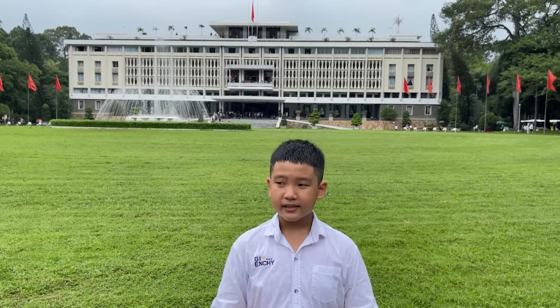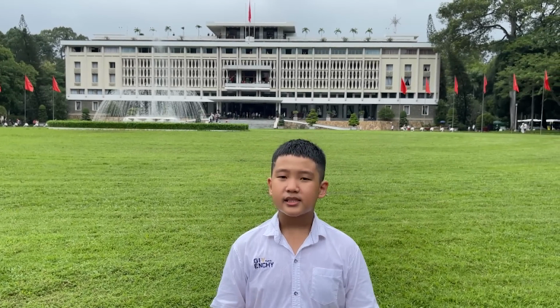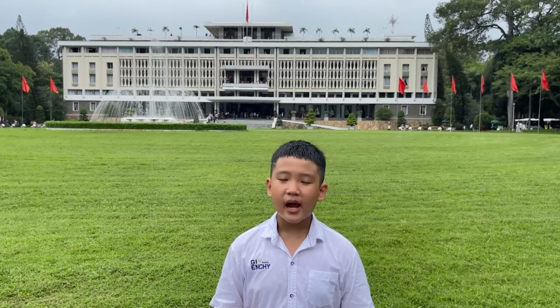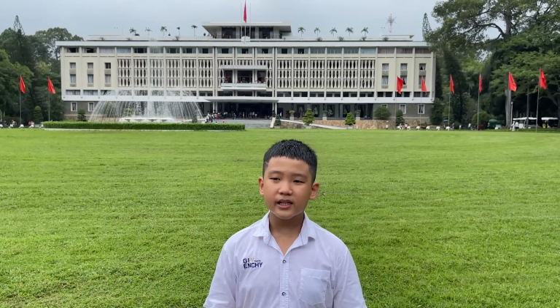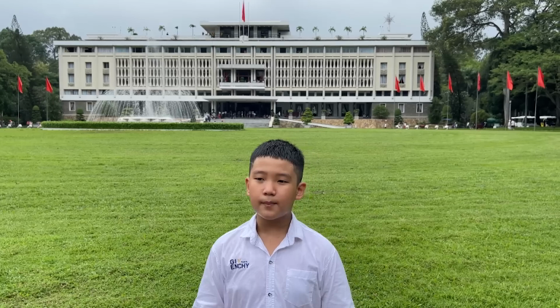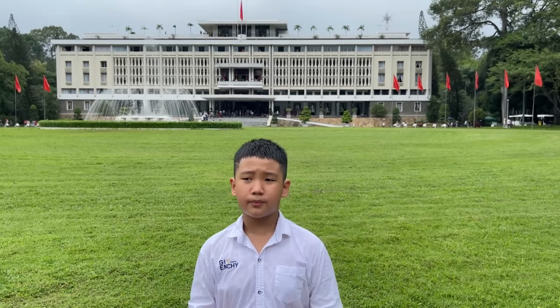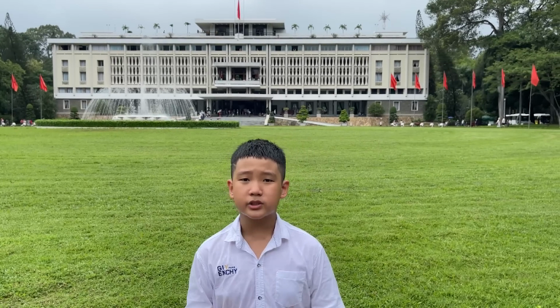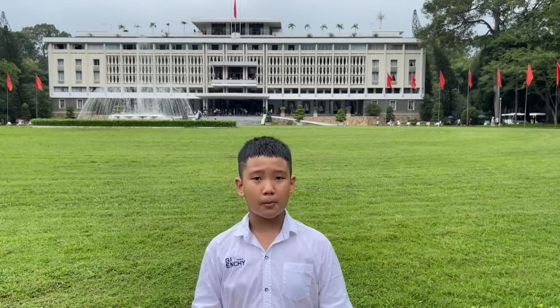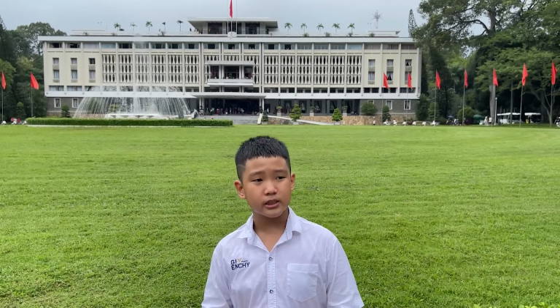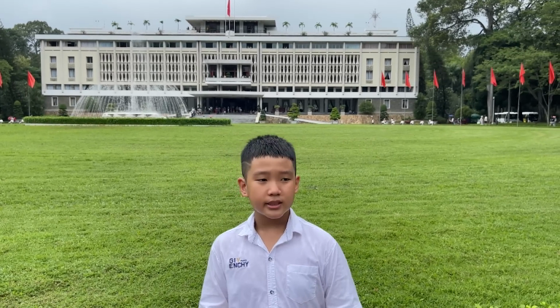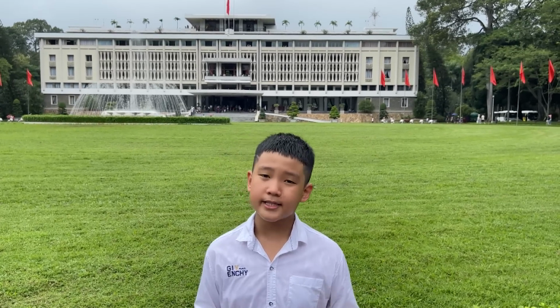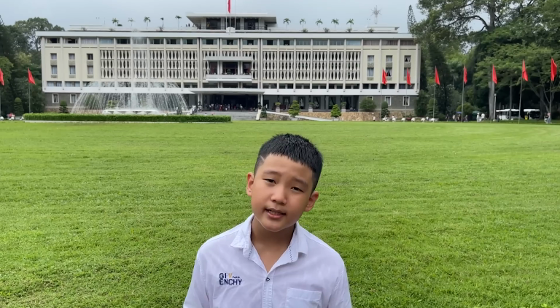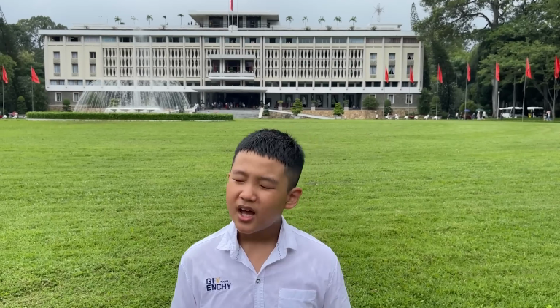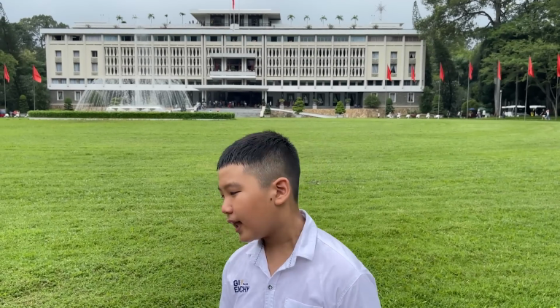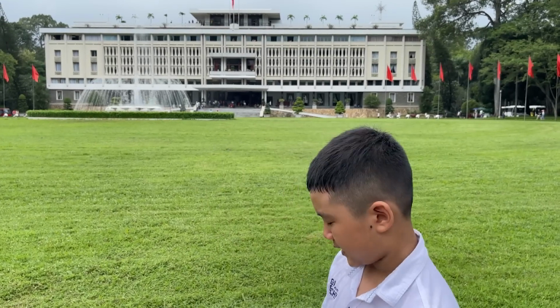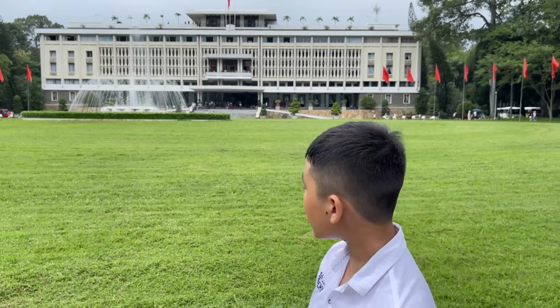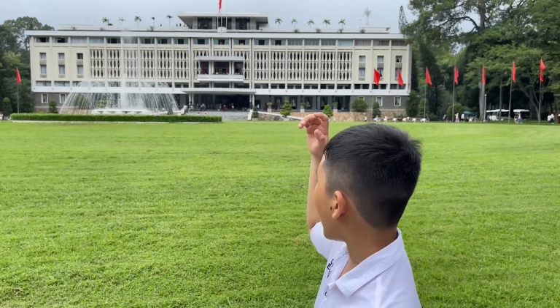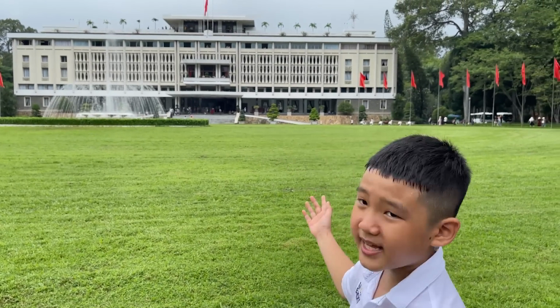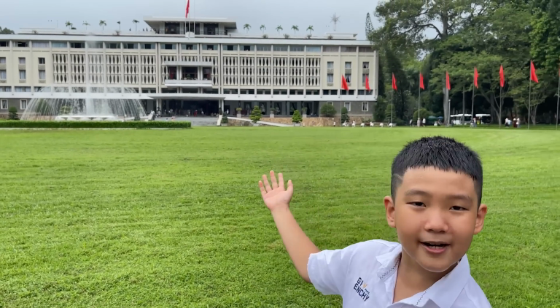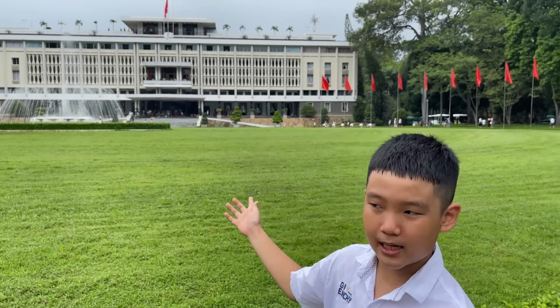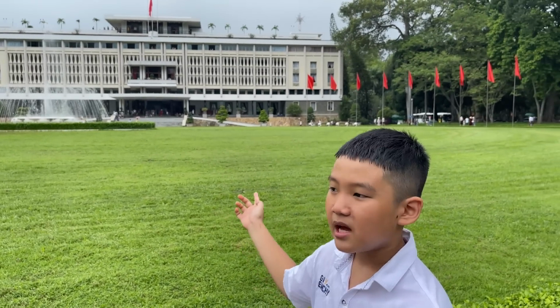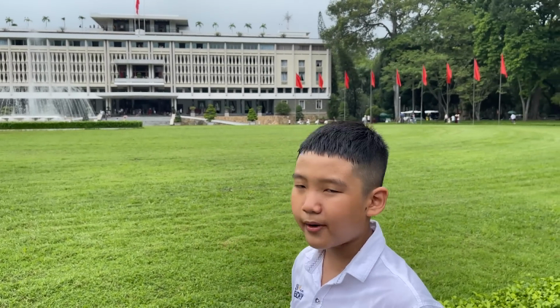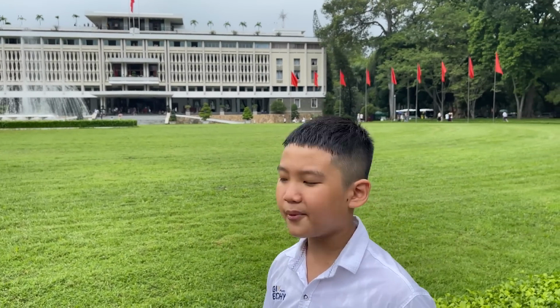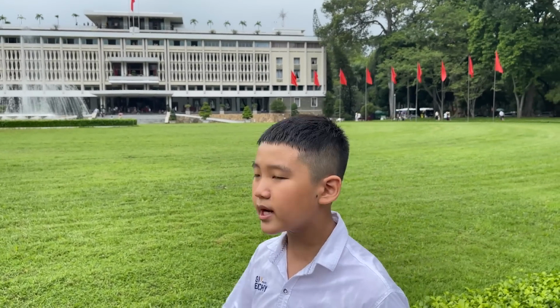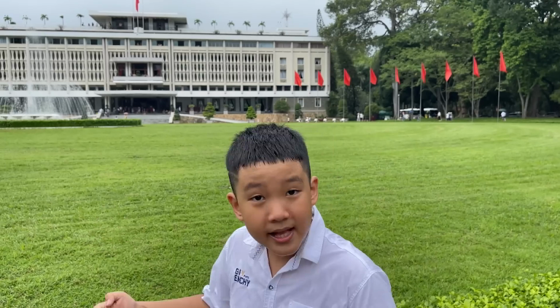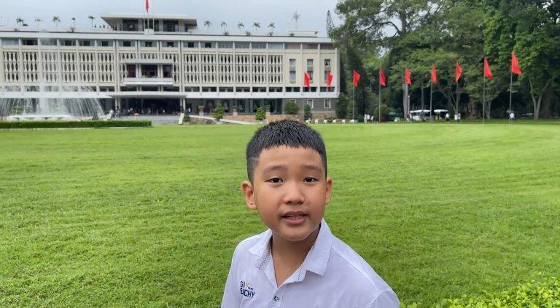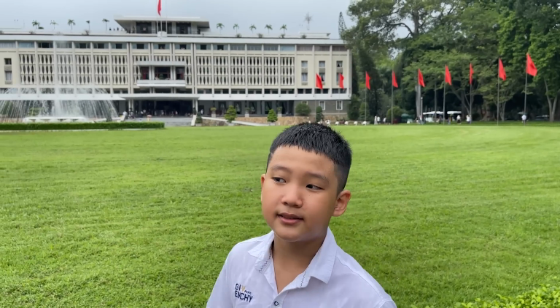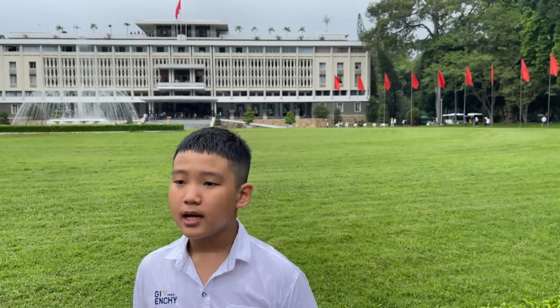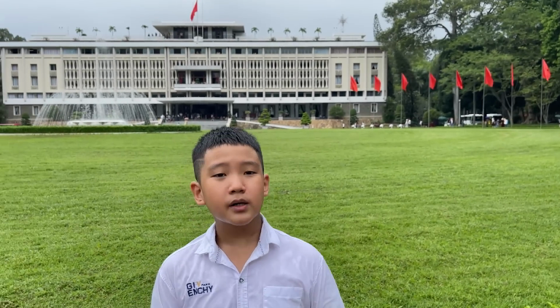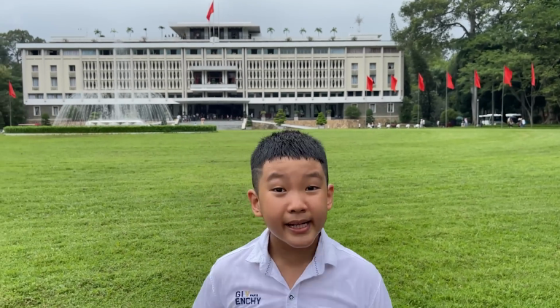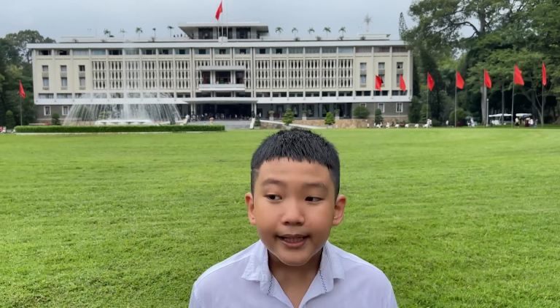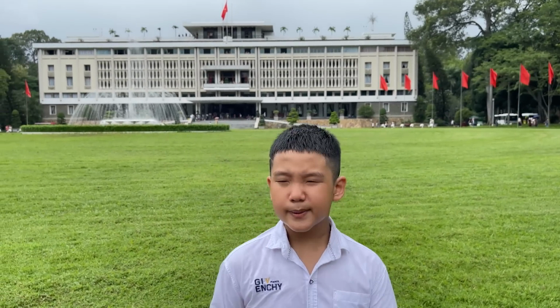Today I'm going to tell you about a really historical monument. Do you know what it is? Well, it is none other than the Independence Palace, which brings our country independence. So are you ready? Let's begin.